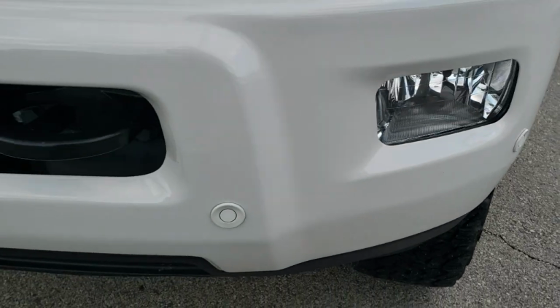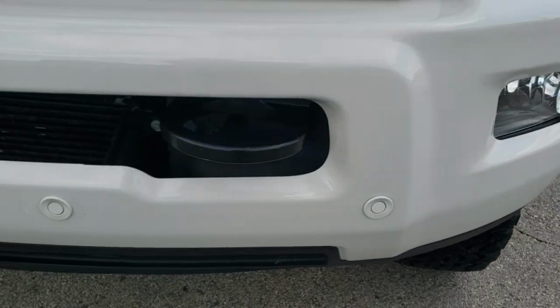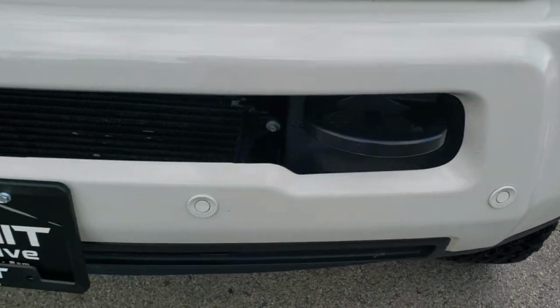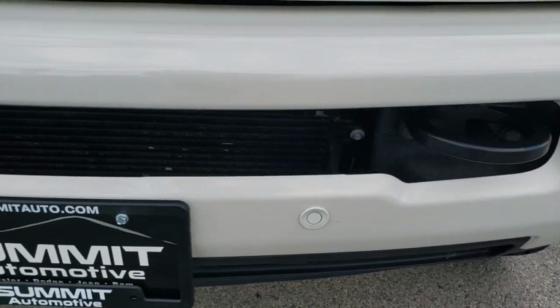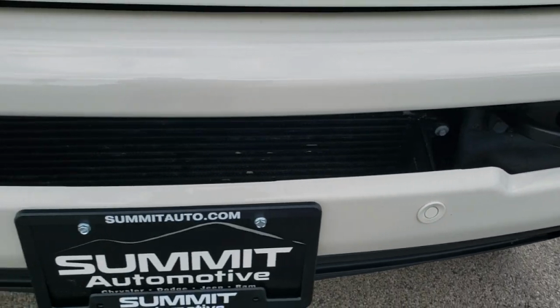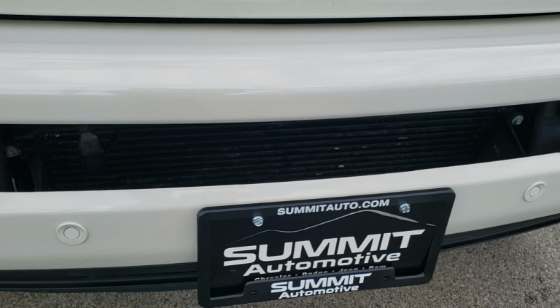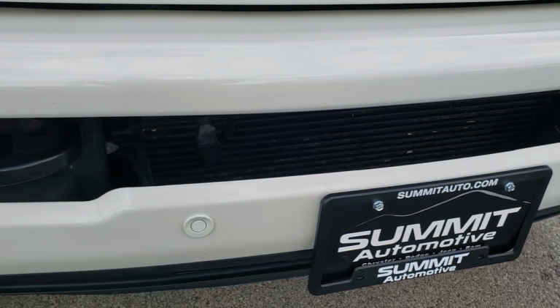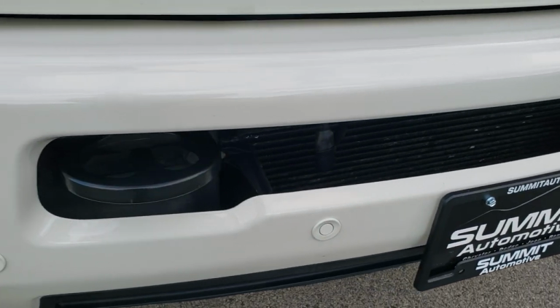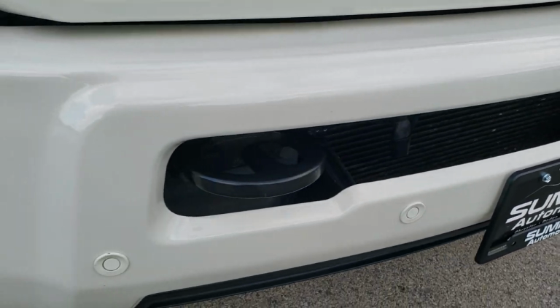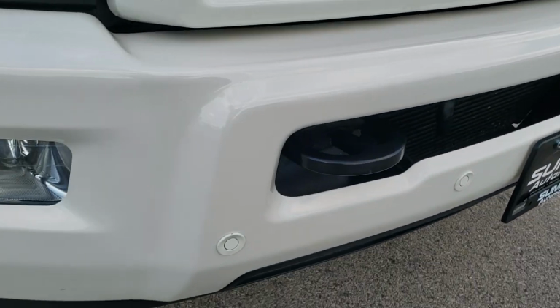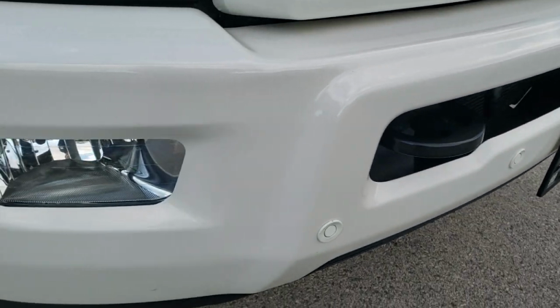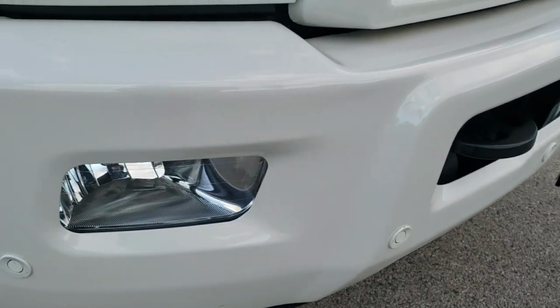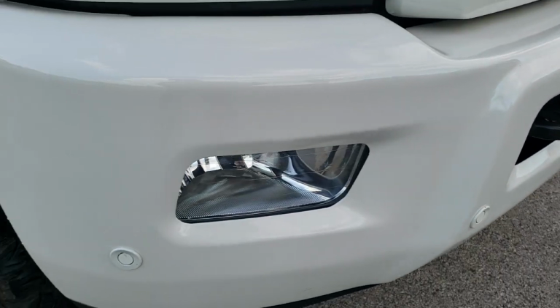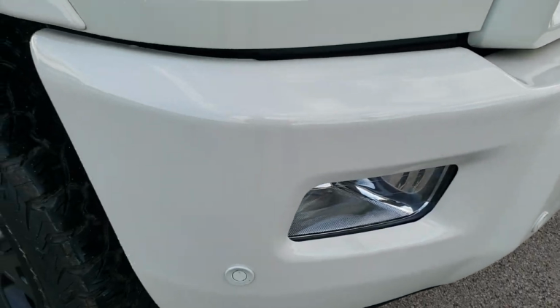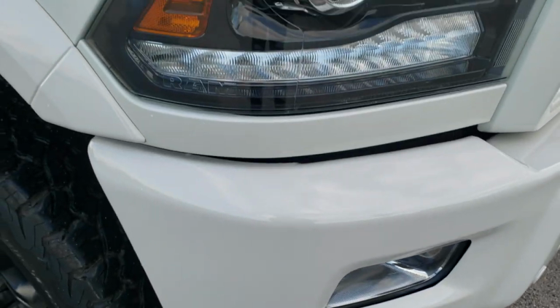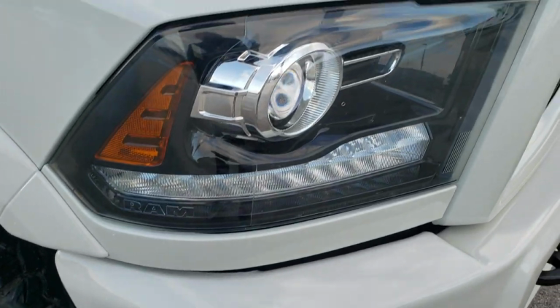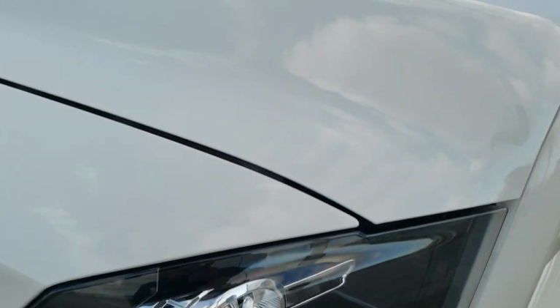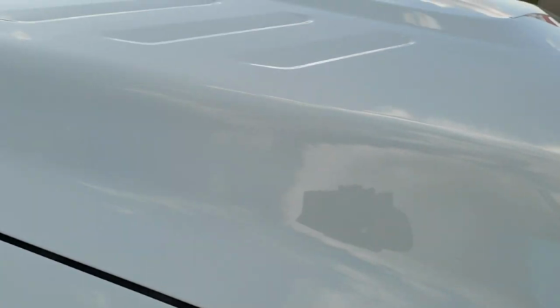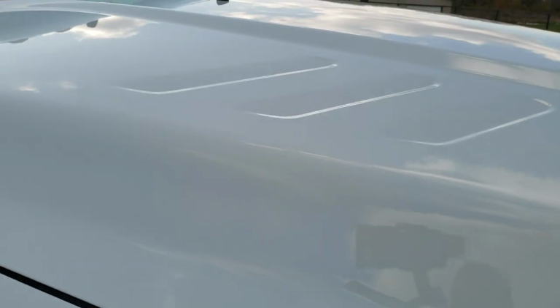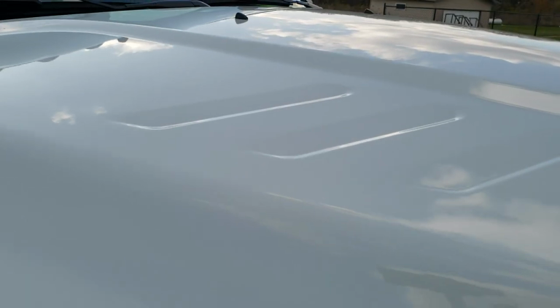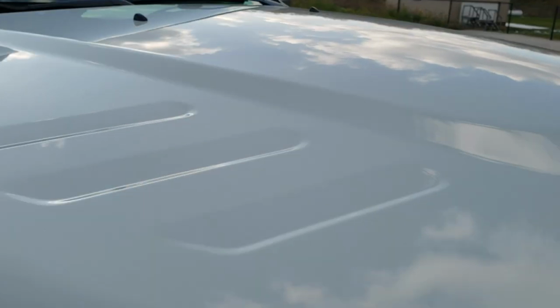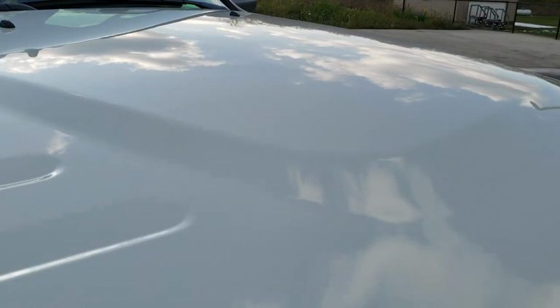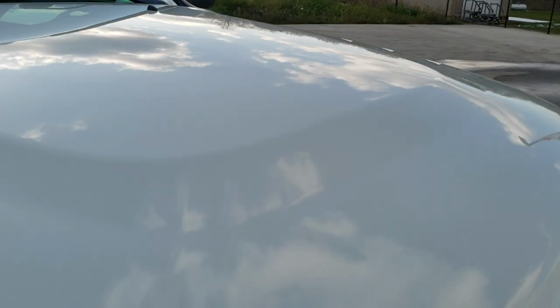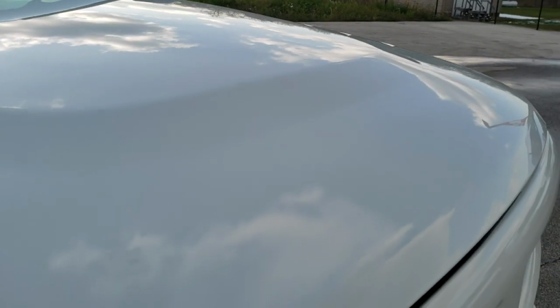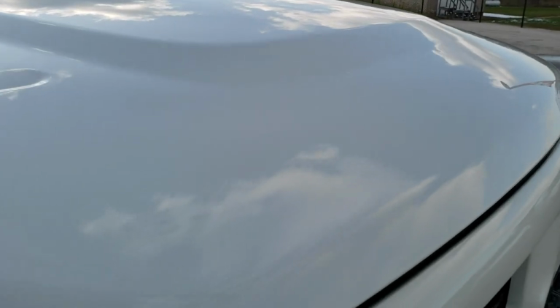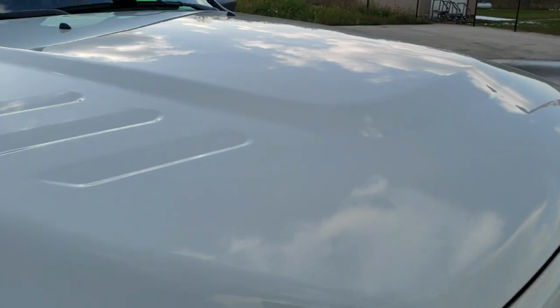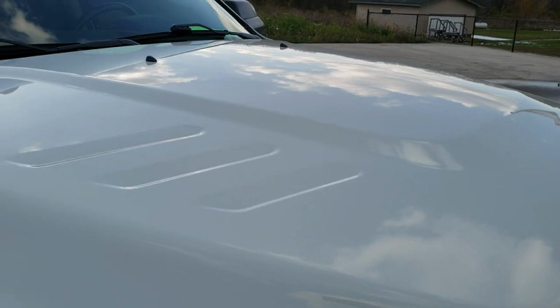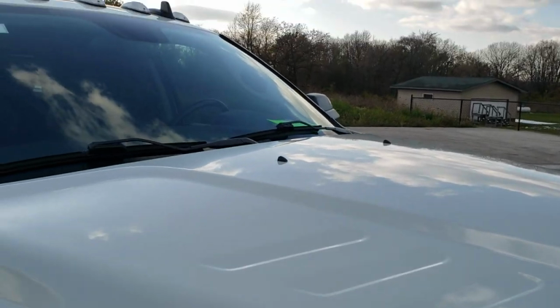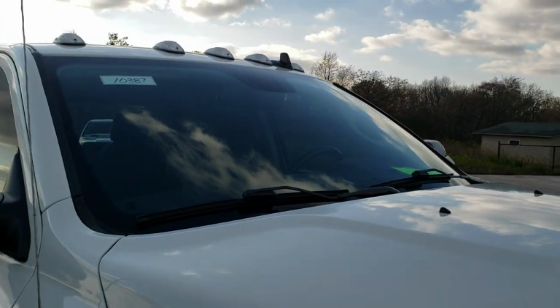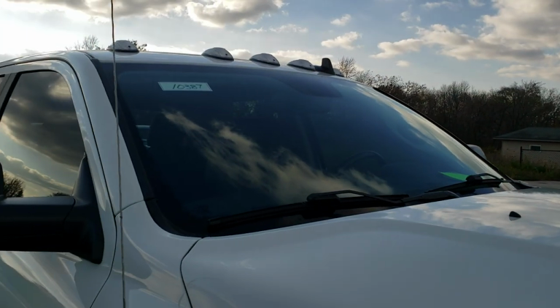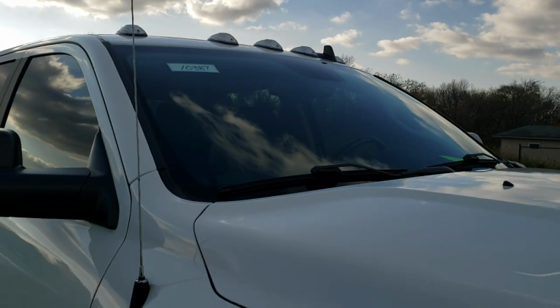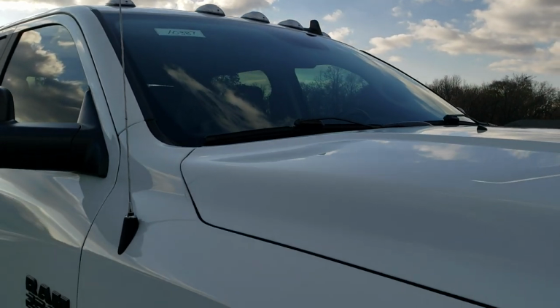The front bumper parking sensors are present. No dents, no dings, no scuffs, no scrapes on that front bumper — very nice and clean. The hood is in excellent condition; I didn't see any dents or dings on that. It does come with the clearance lights up there.